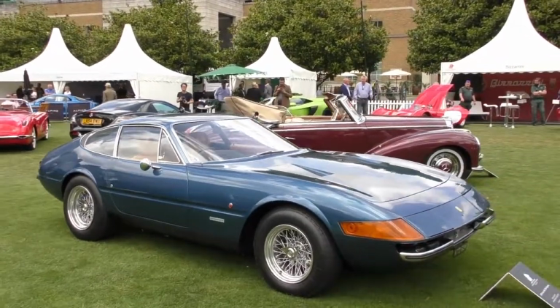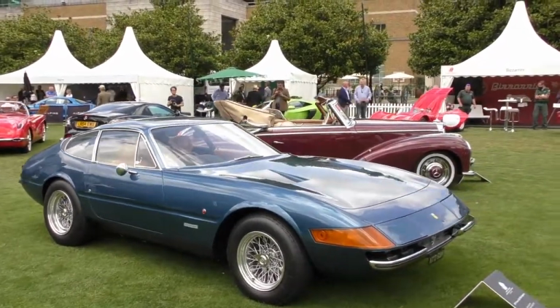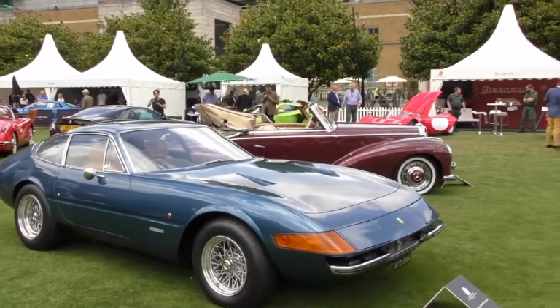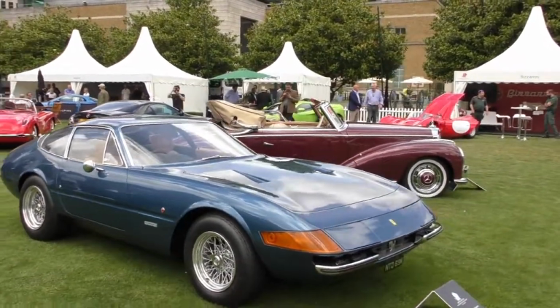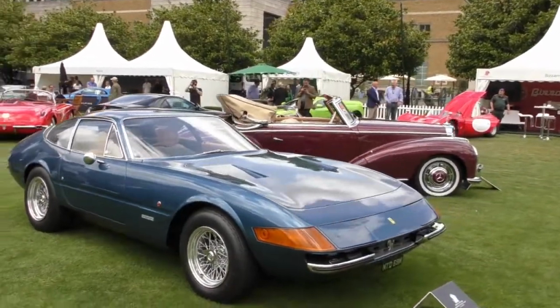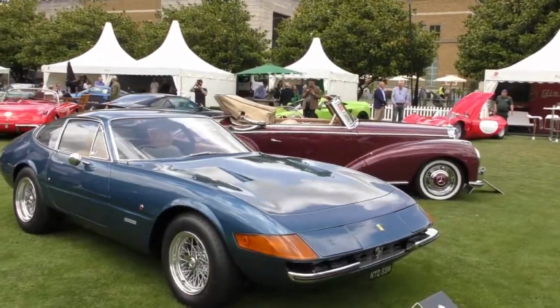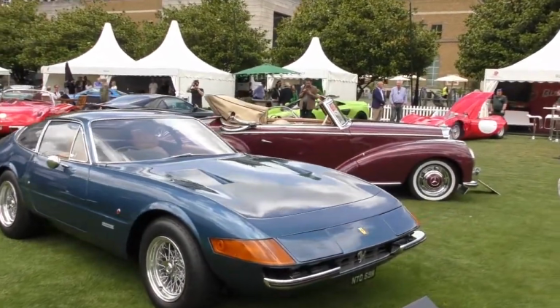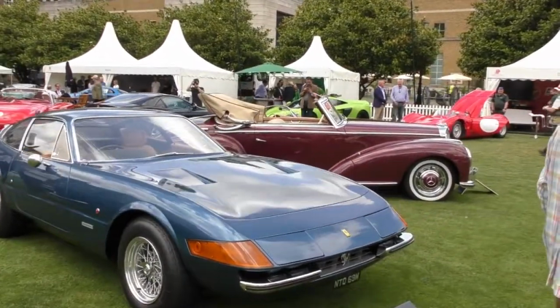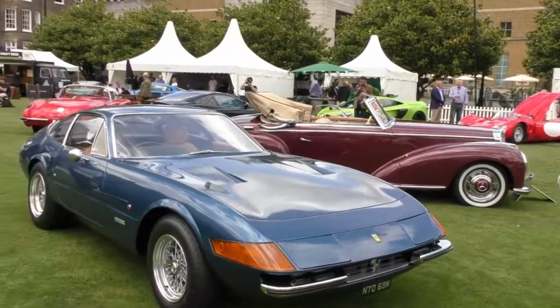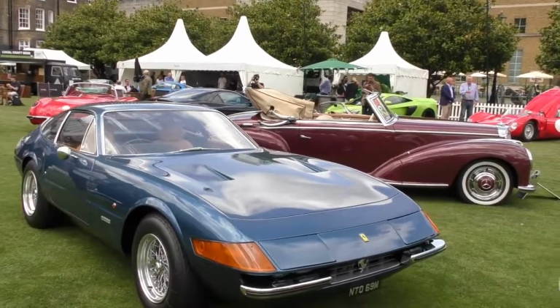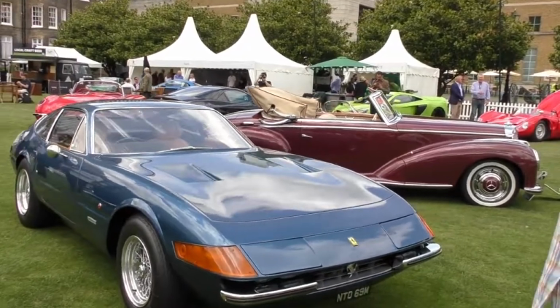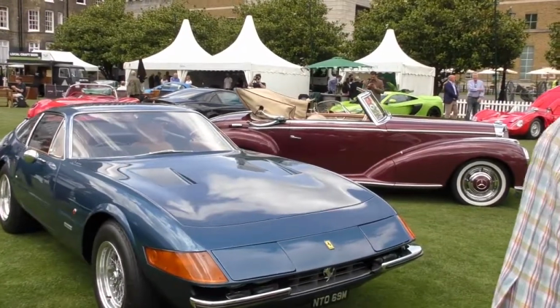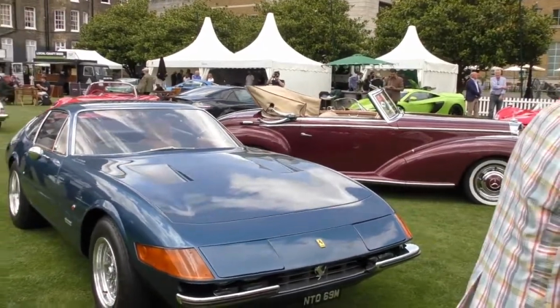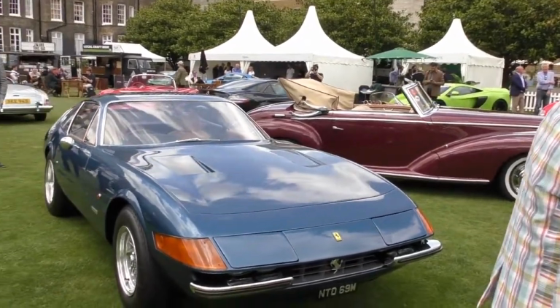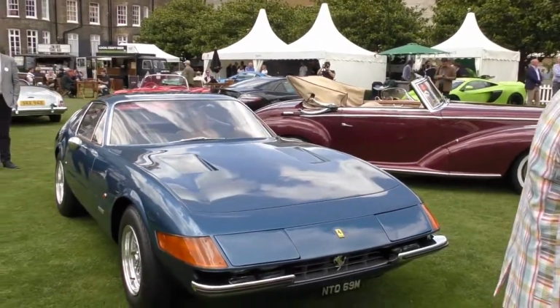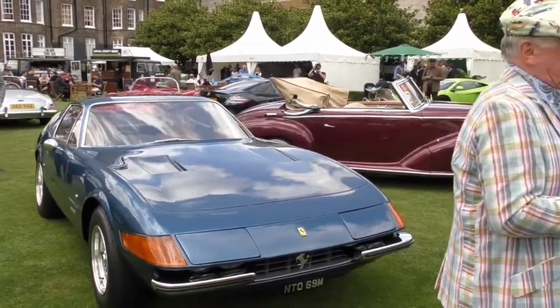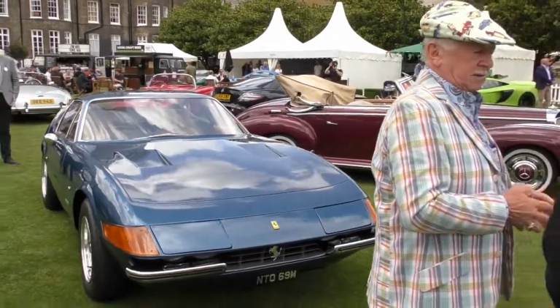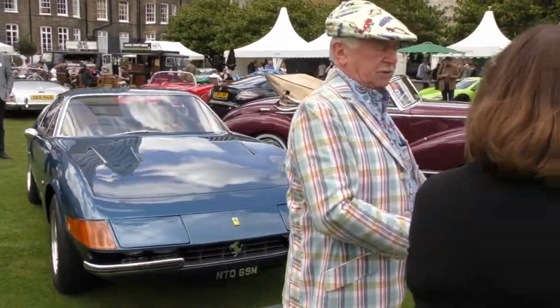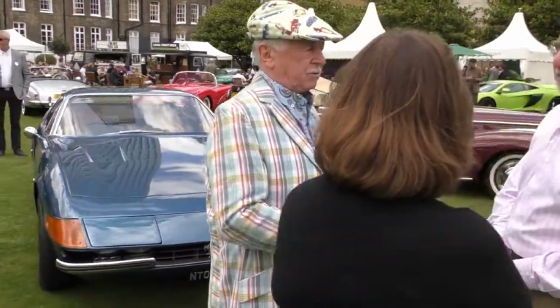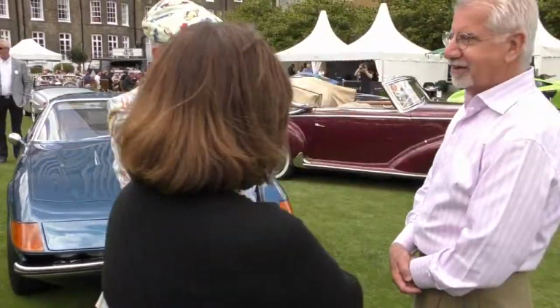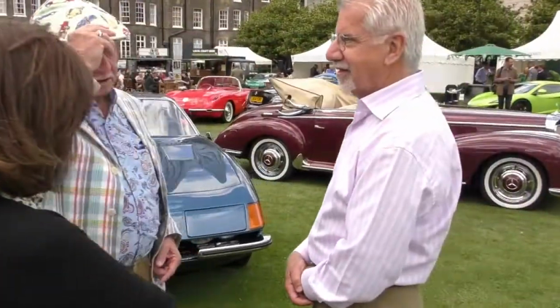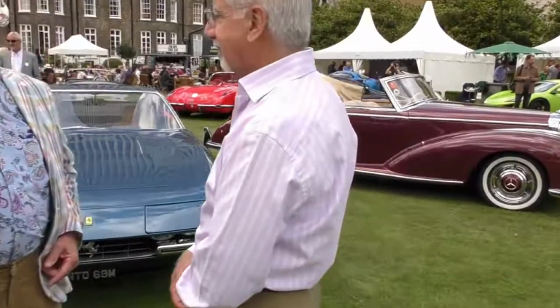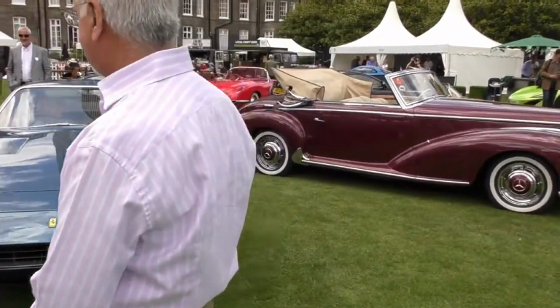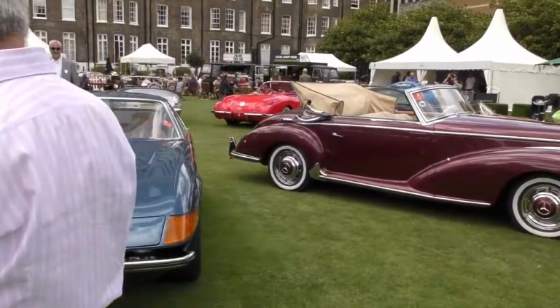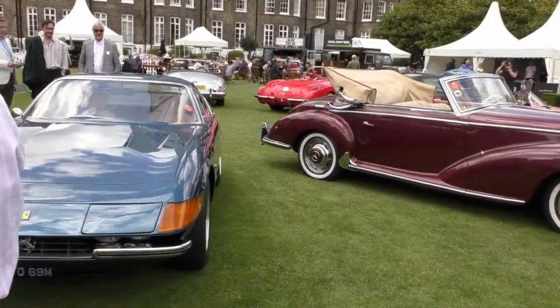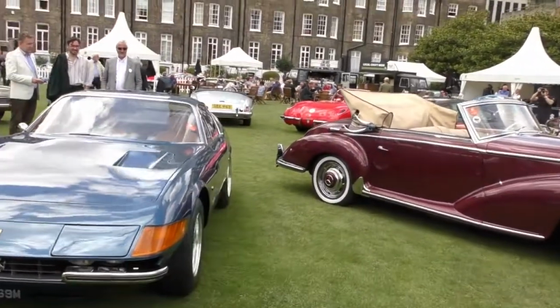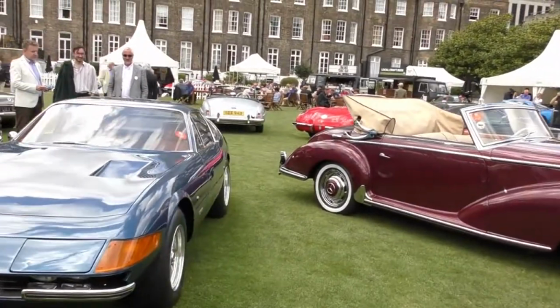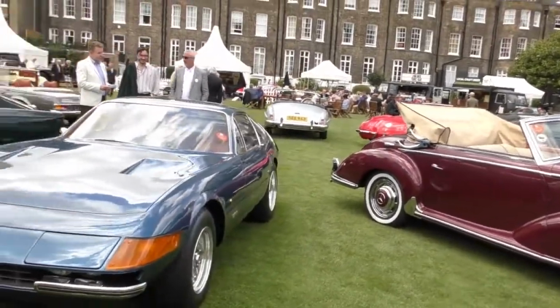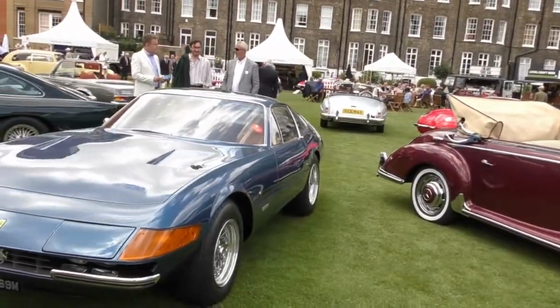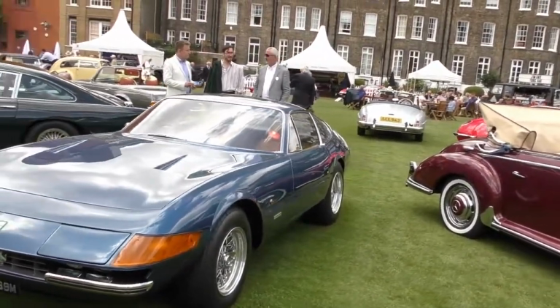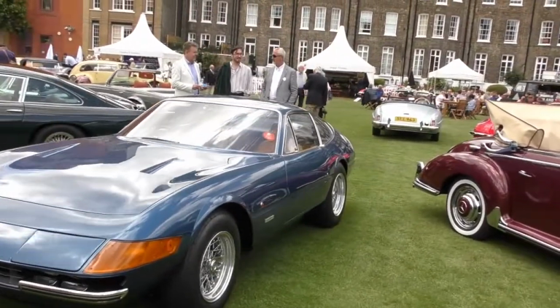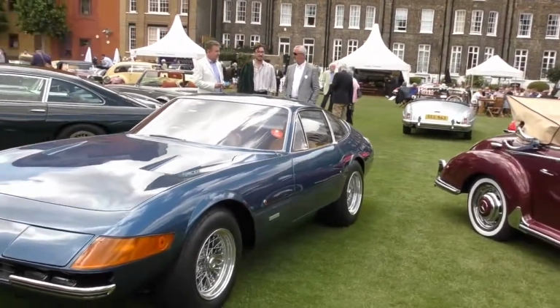And of course this is the iconic 1973 Ferrari 365 GTB, also known as the Daytona.